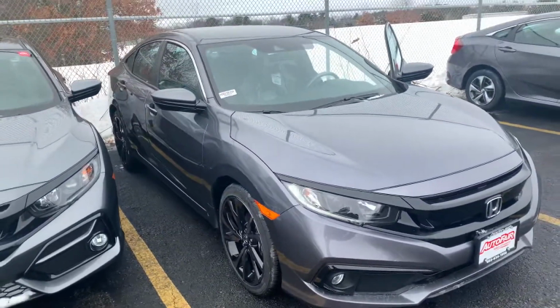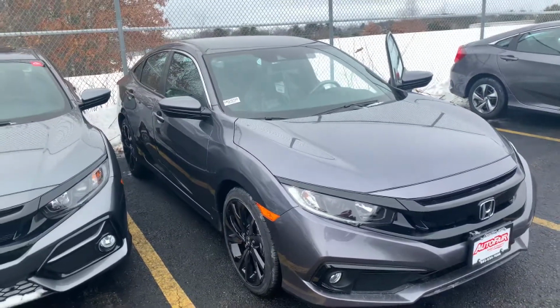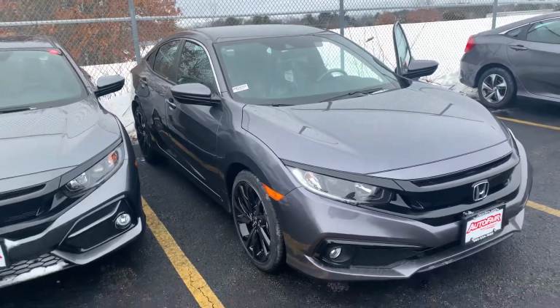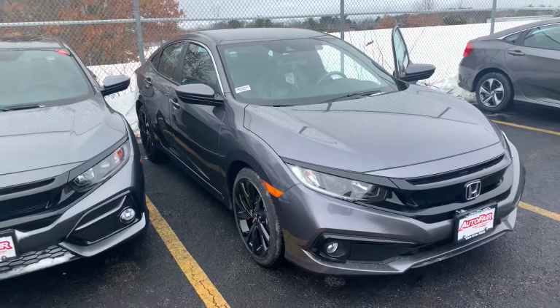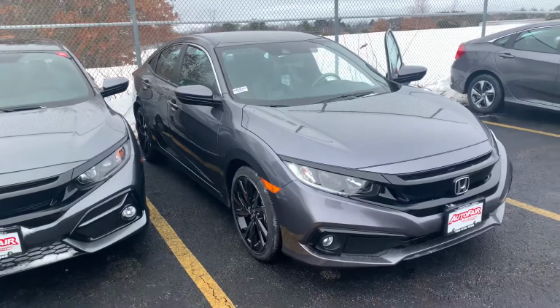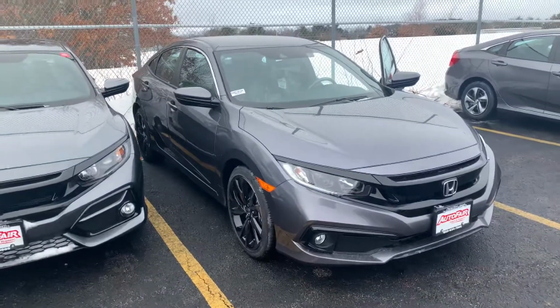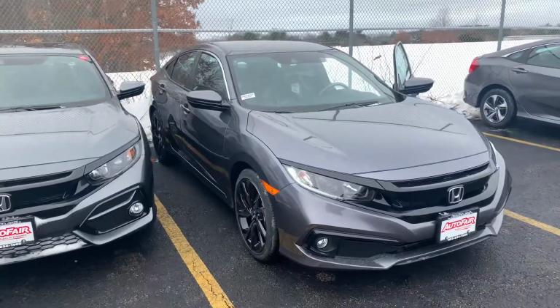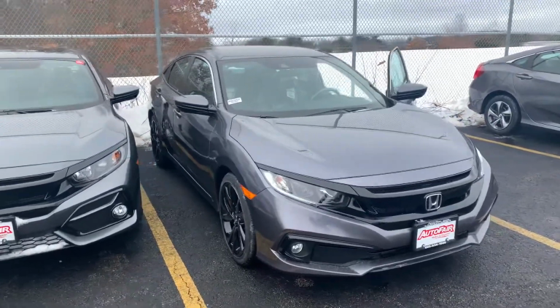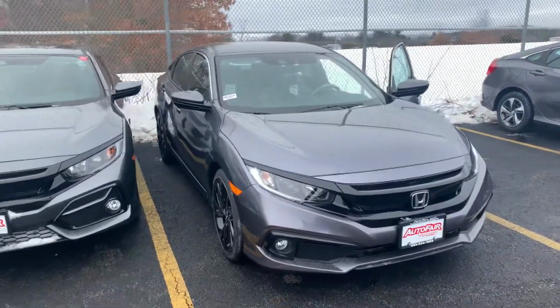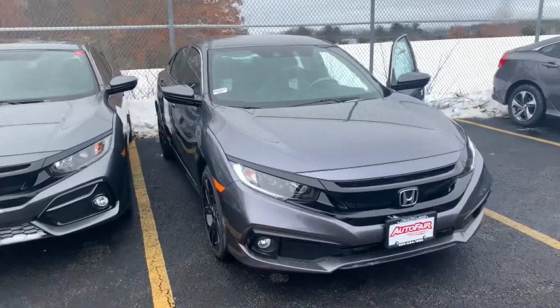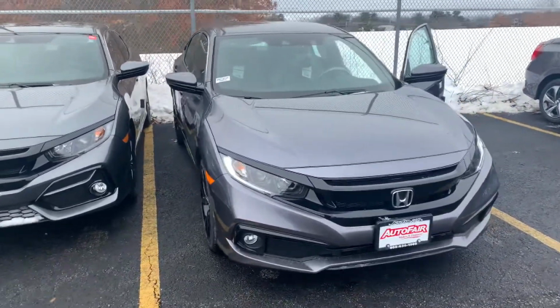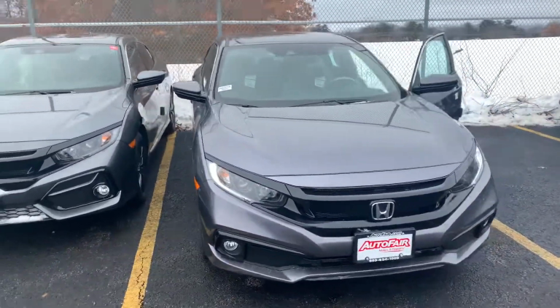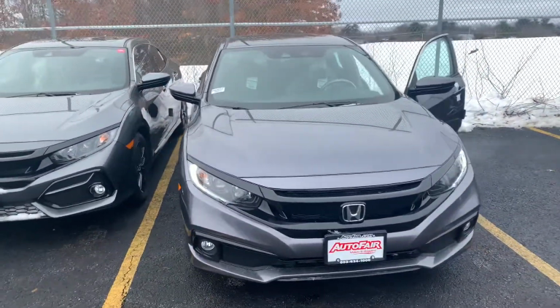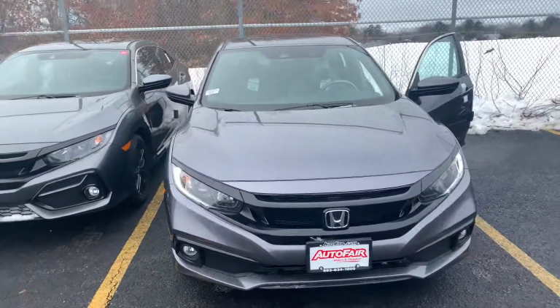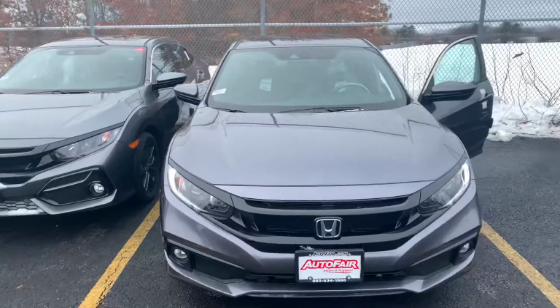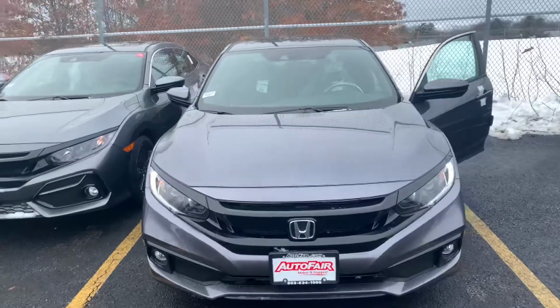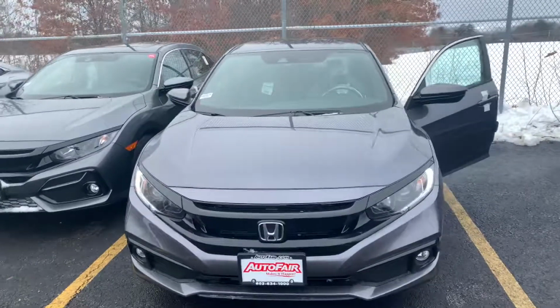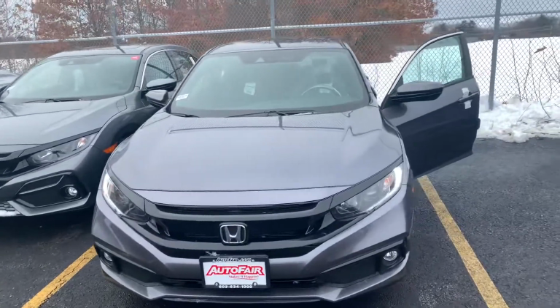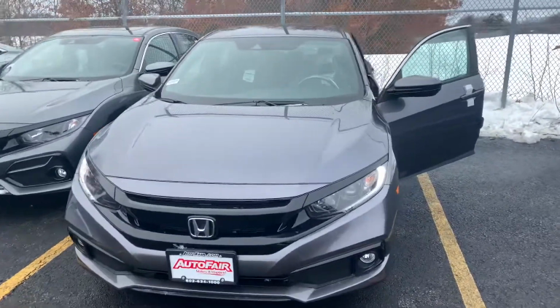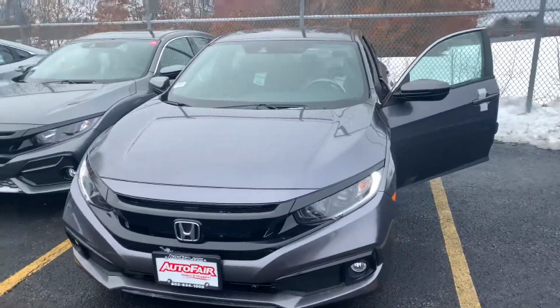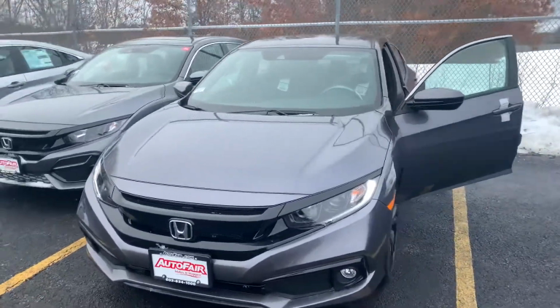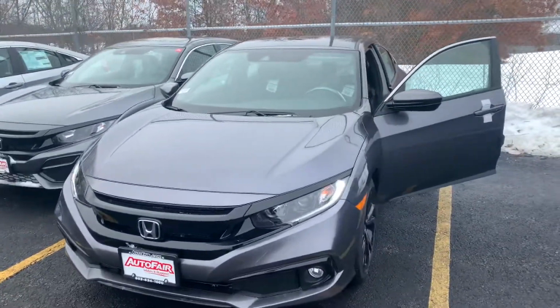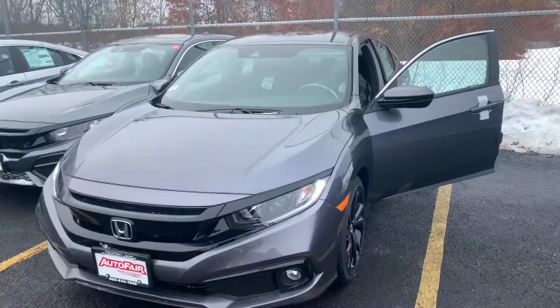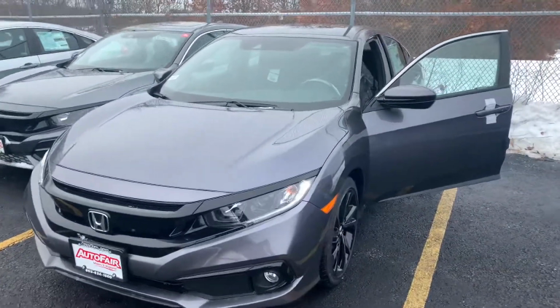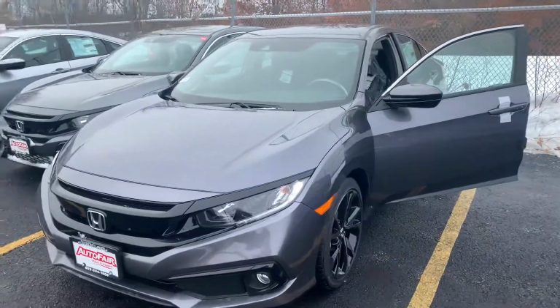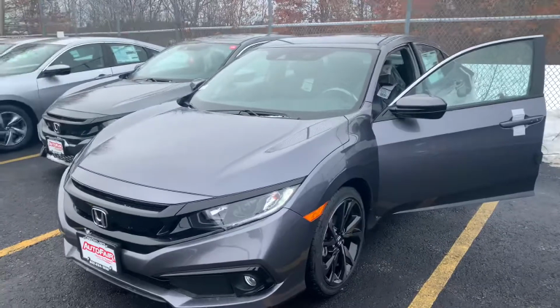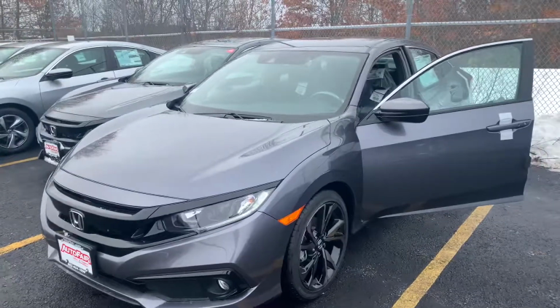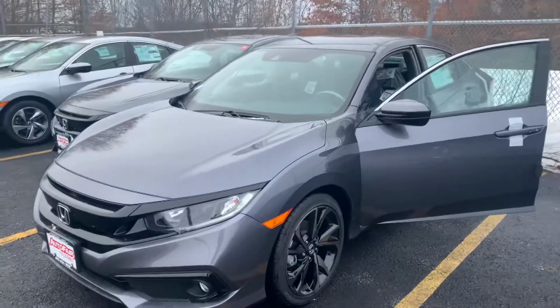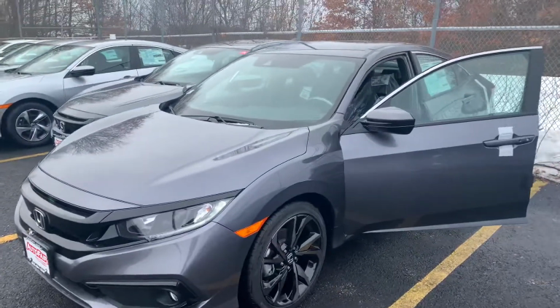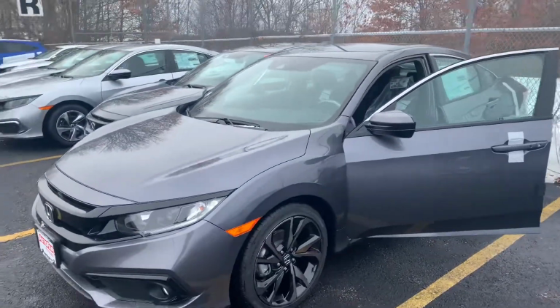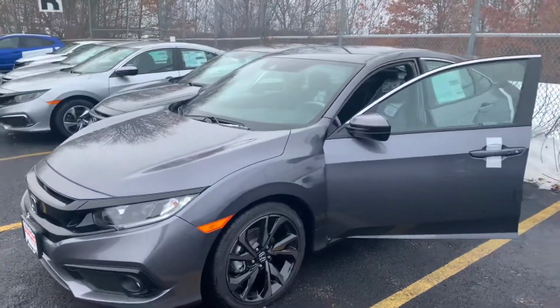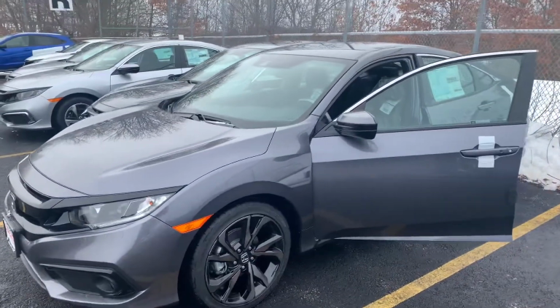I'm looking forward to demoing the Civic in person. Keep in mind we do have a price protection policy here at Auto Fair for peace of mind before and after the sale. We use Kelley Blue Book True Market pricing on all our new cars, and we also shop our competitors and offer a competitor price match guarantee.